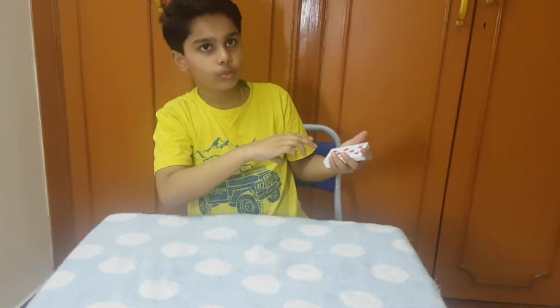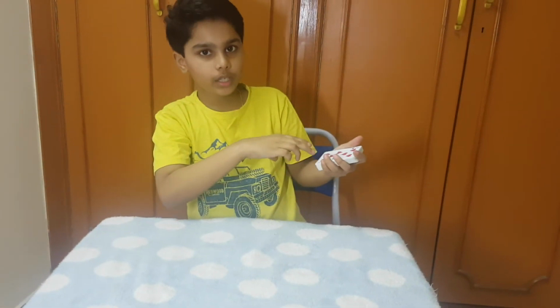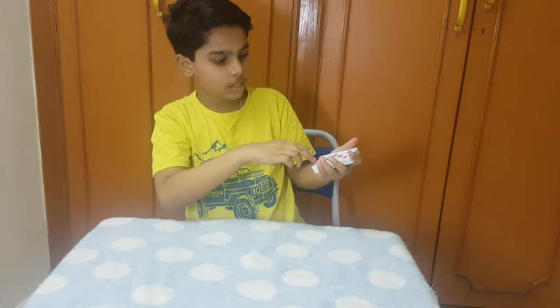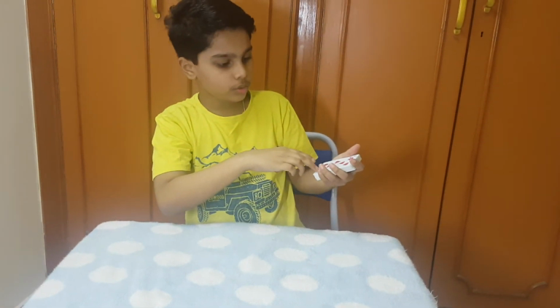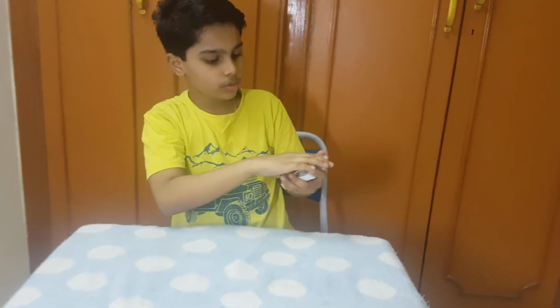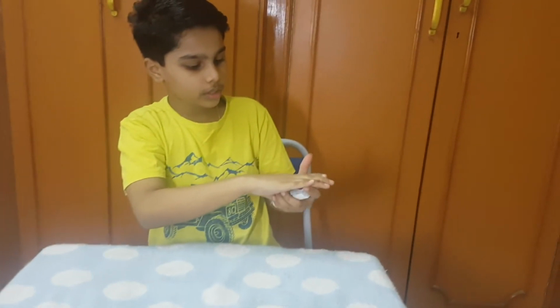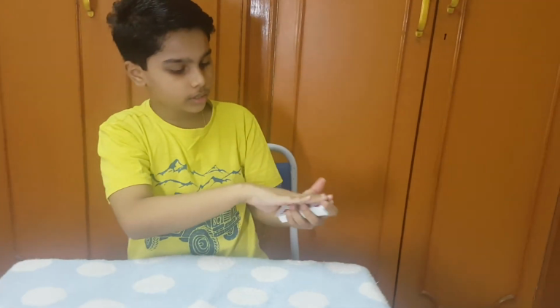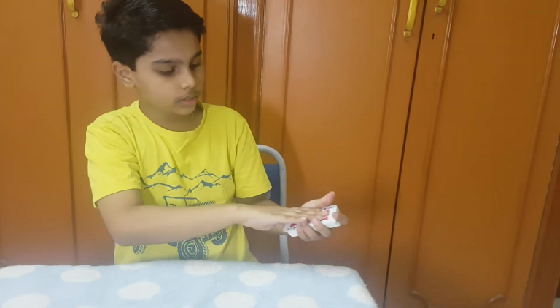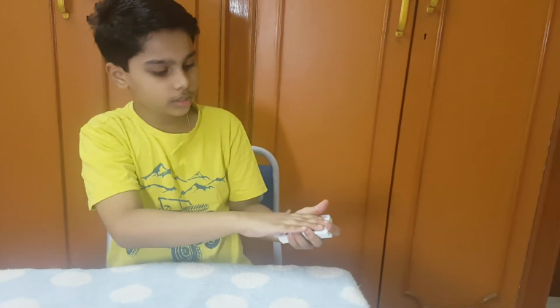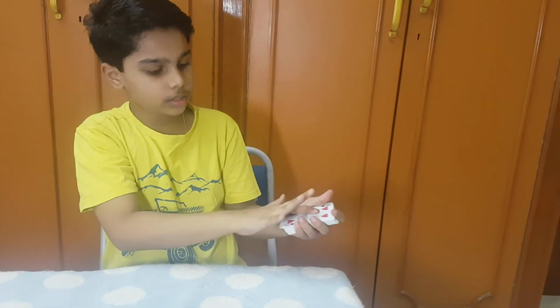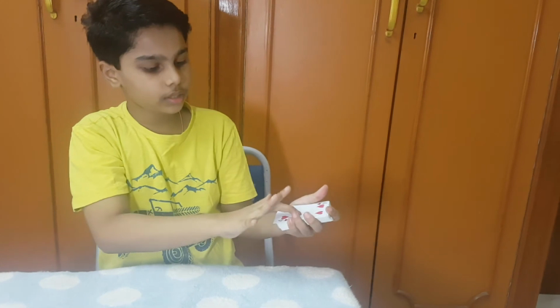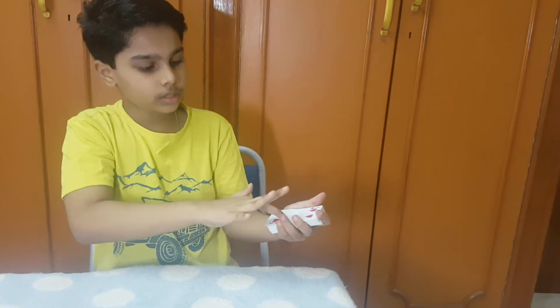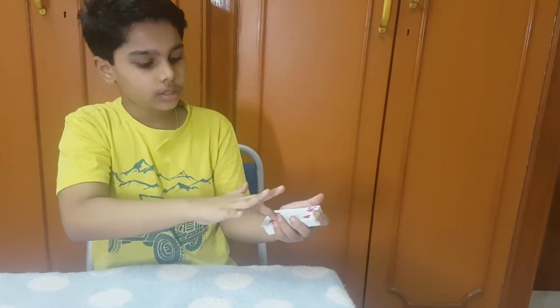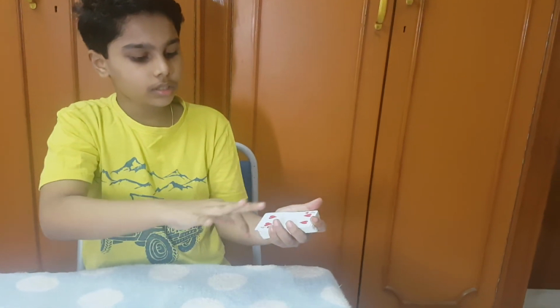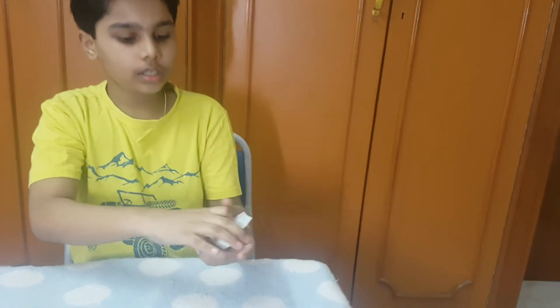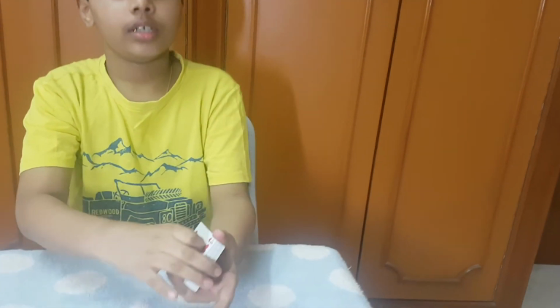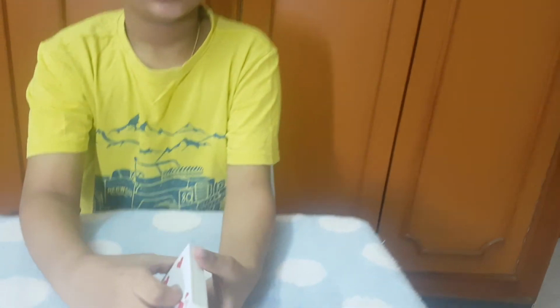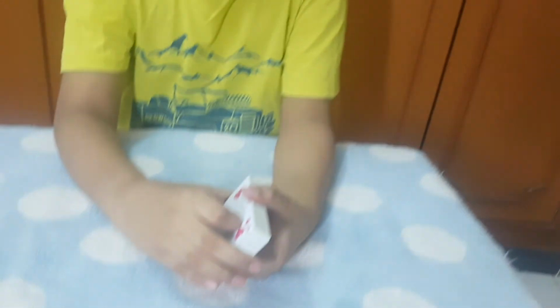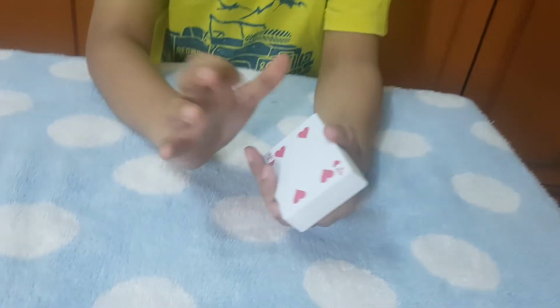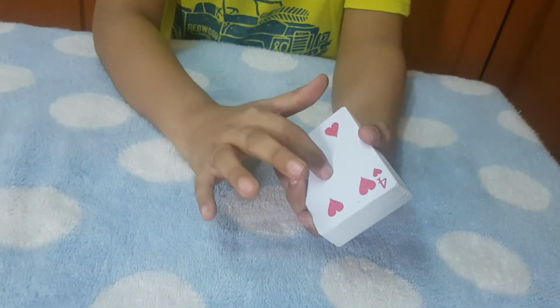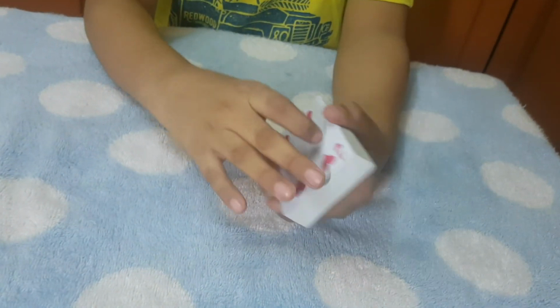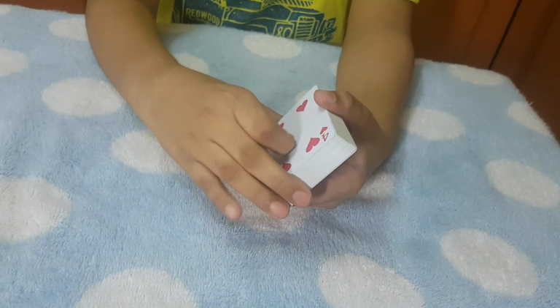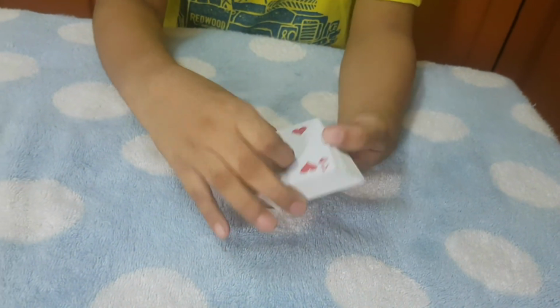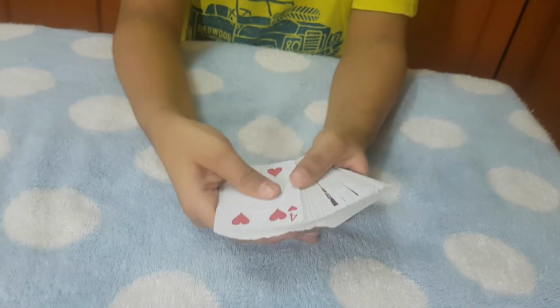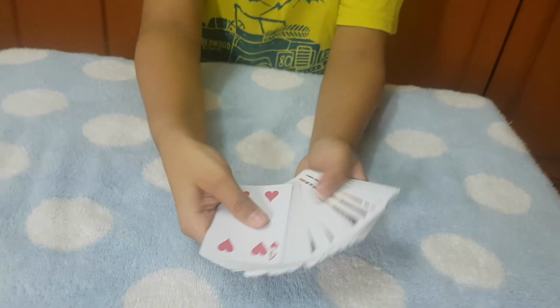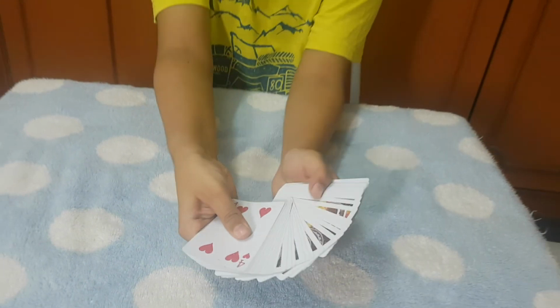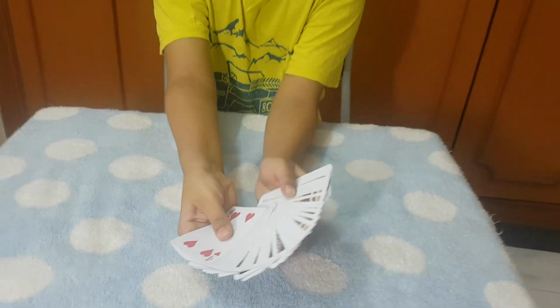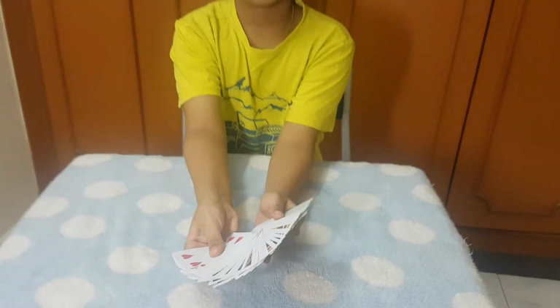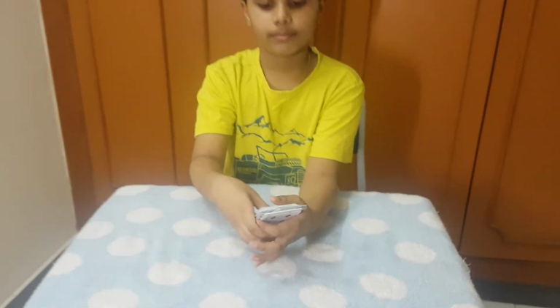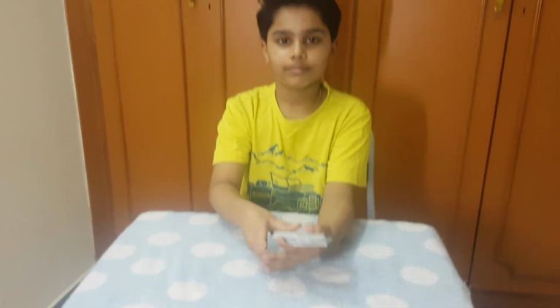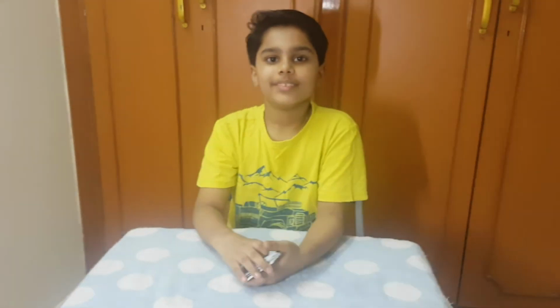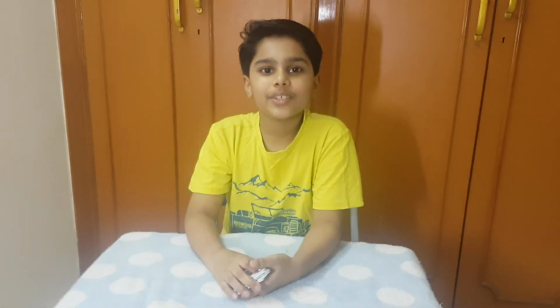Go. One, two, three — it changes into the four of hearts. And everything can be examined. Thank you.